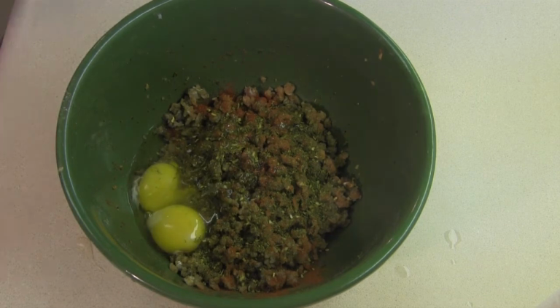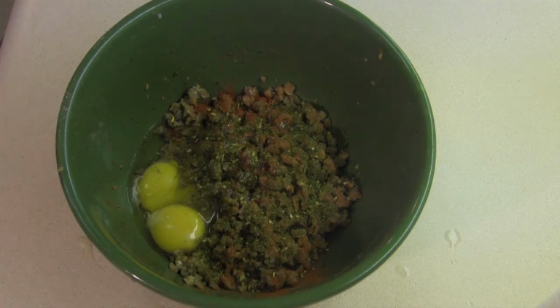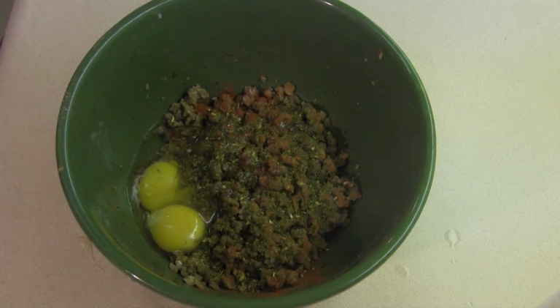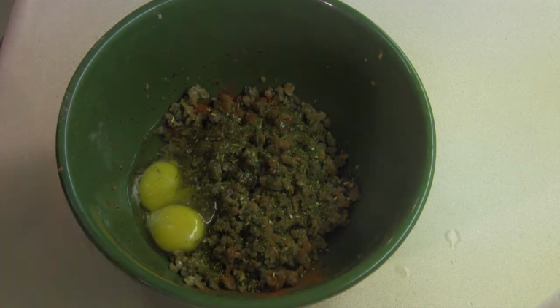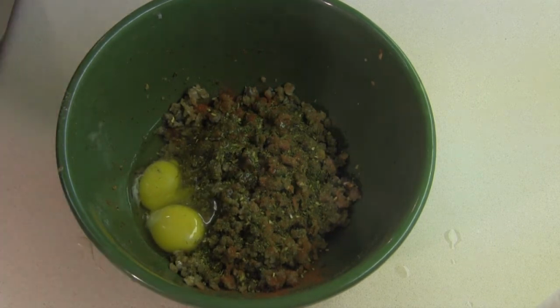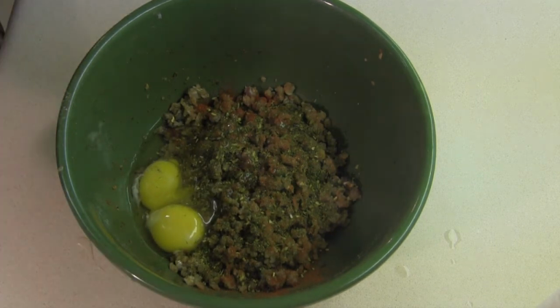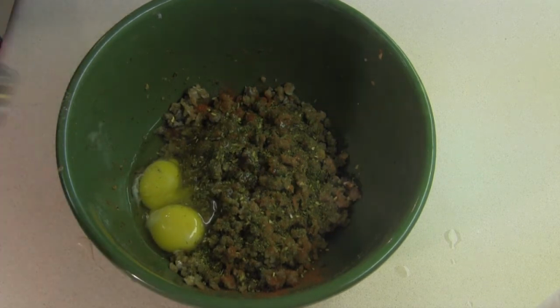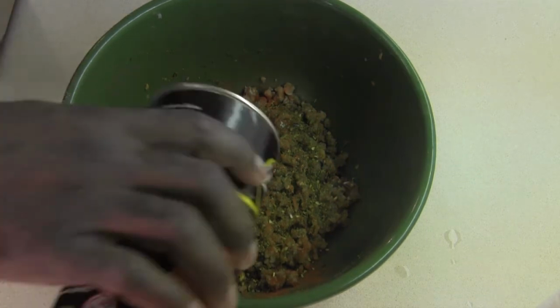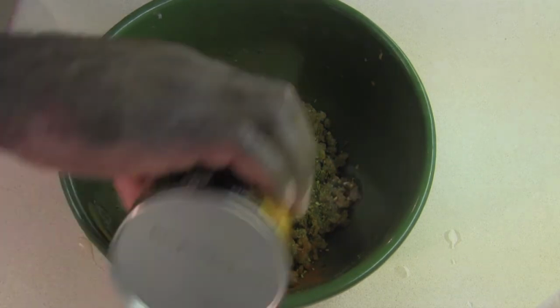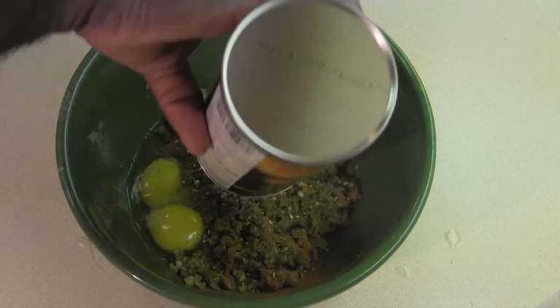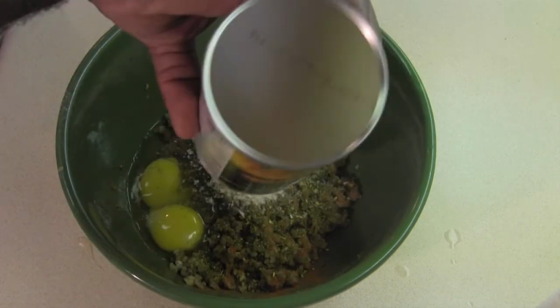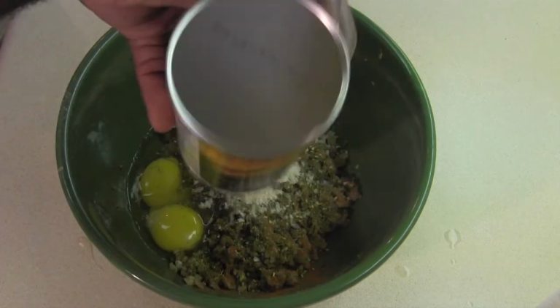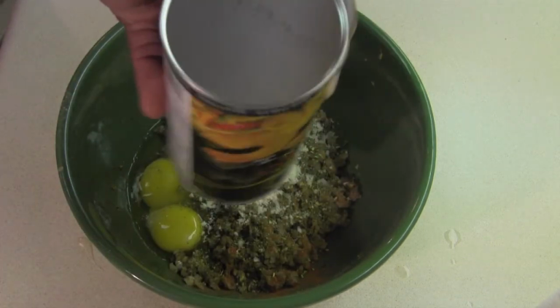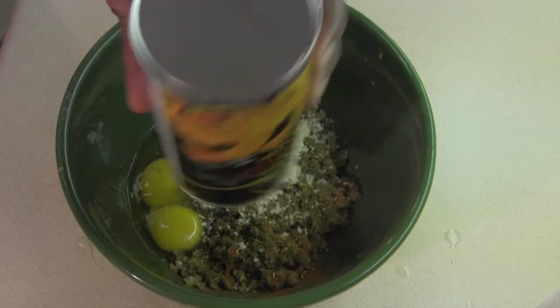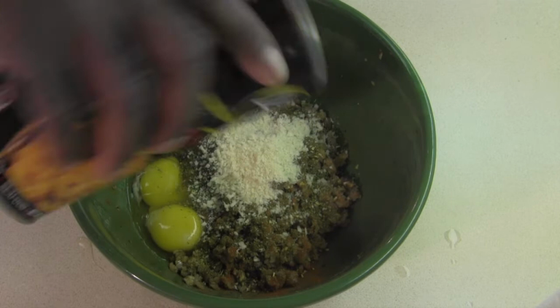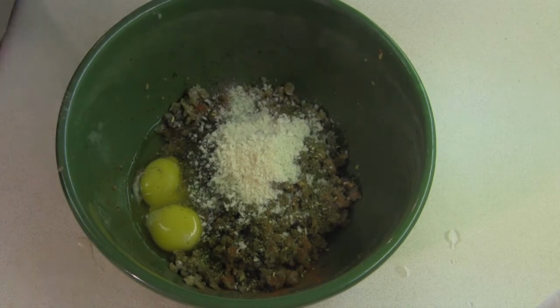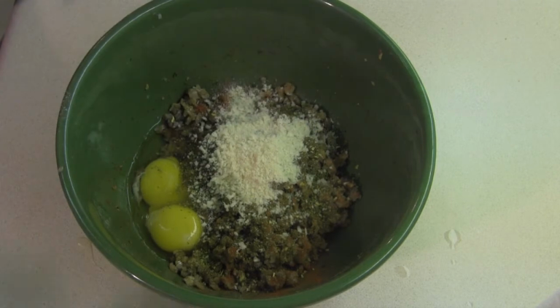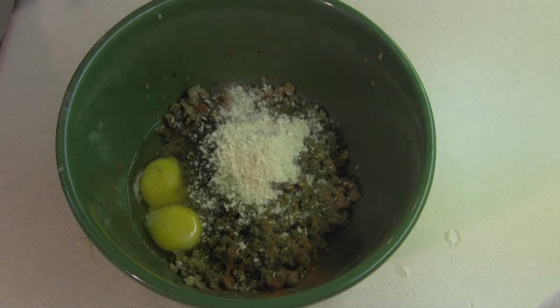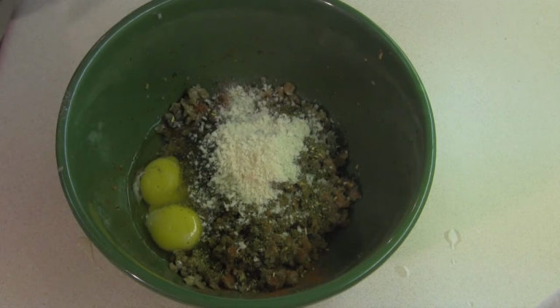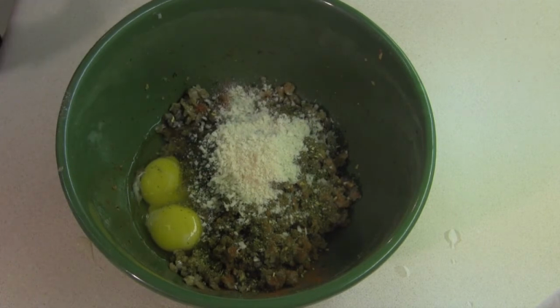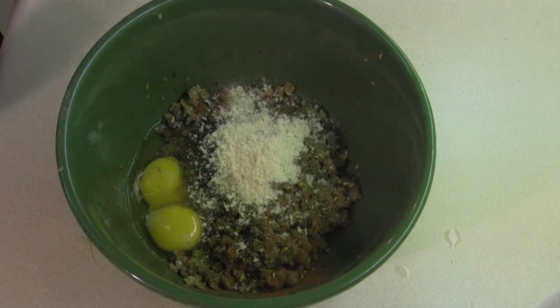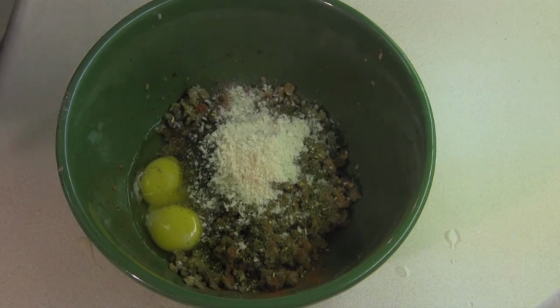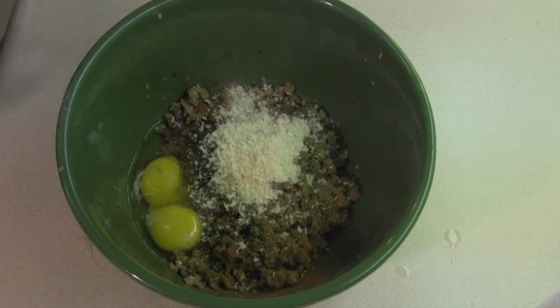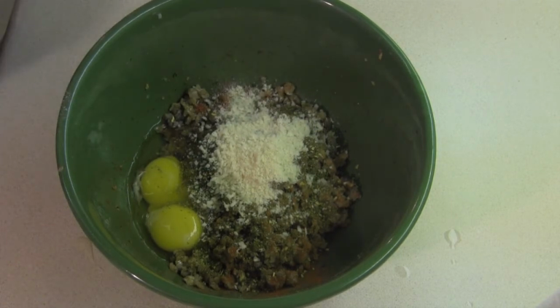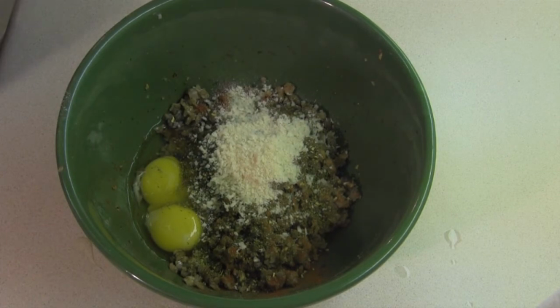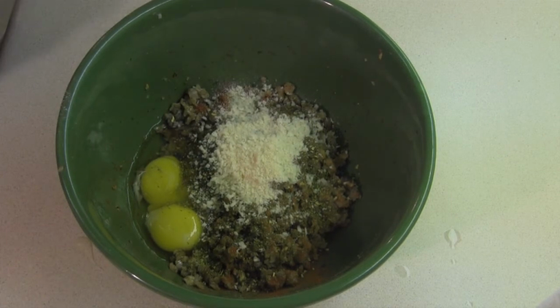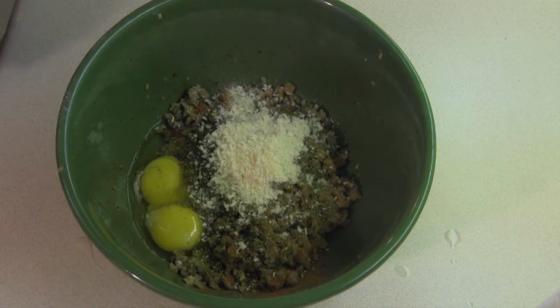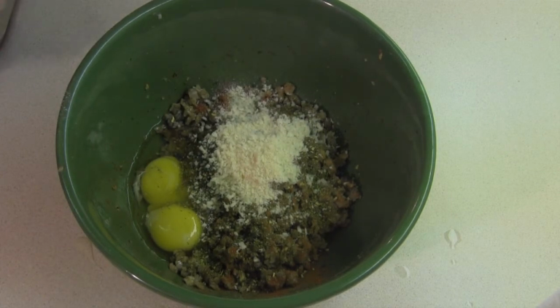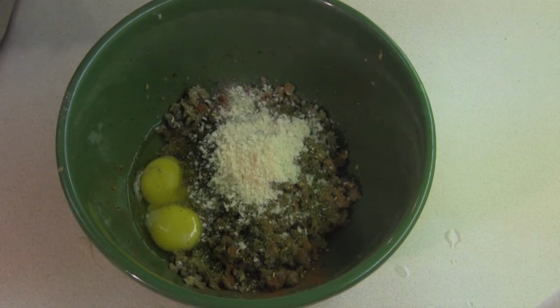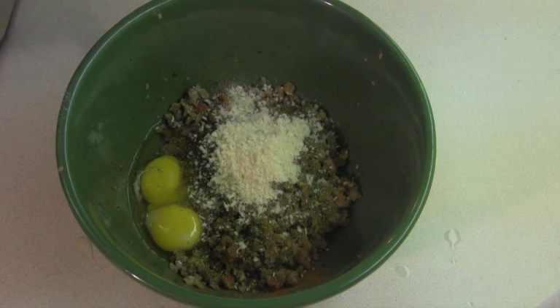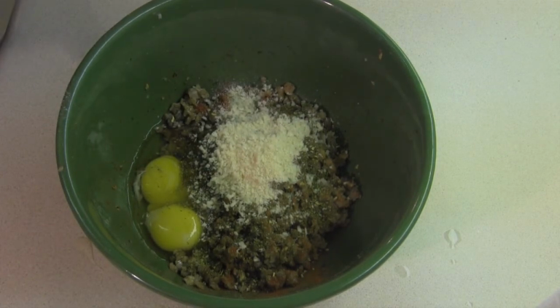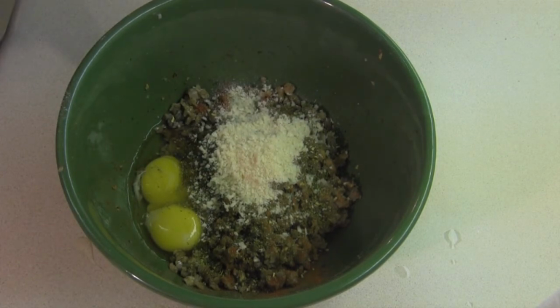And then we're going to come back with our panko. Alright, so panko getting the represent here today. A little bit more panko.